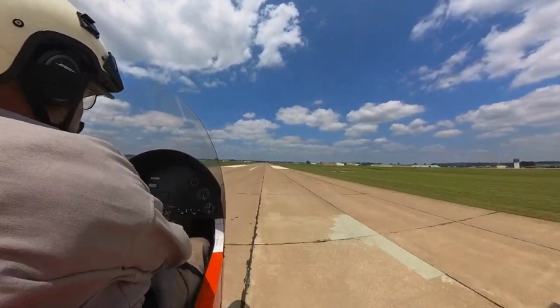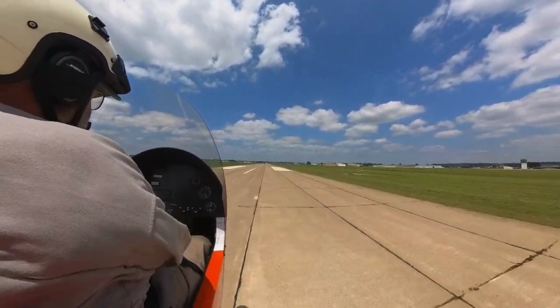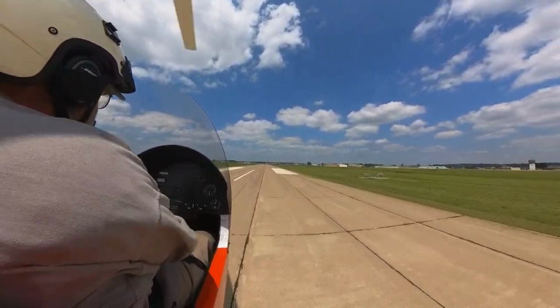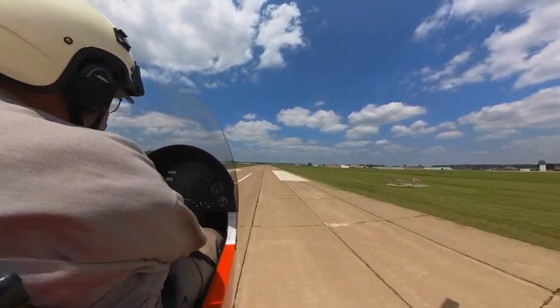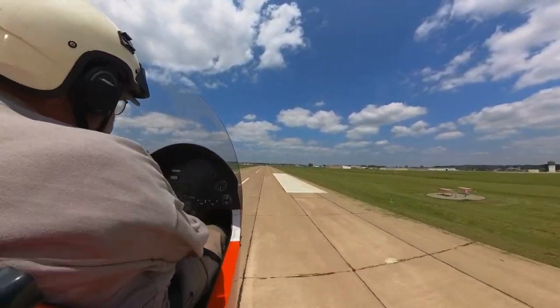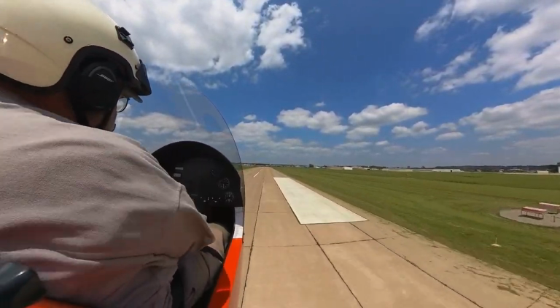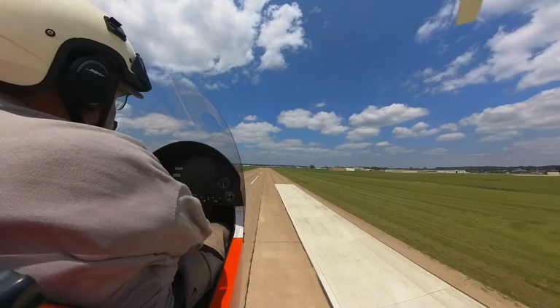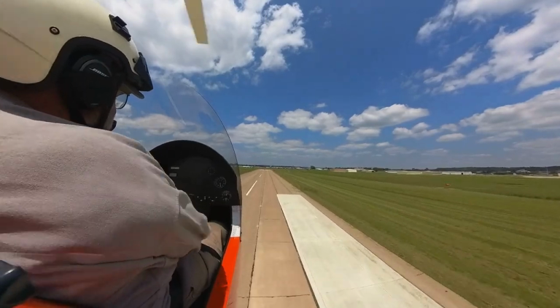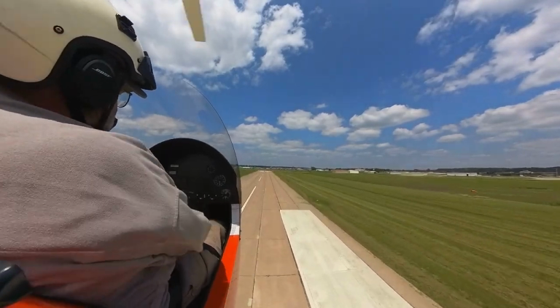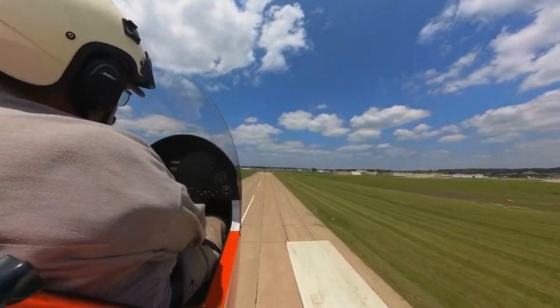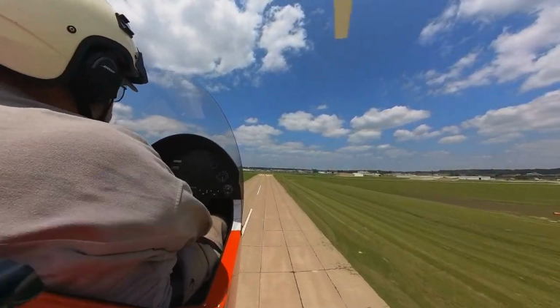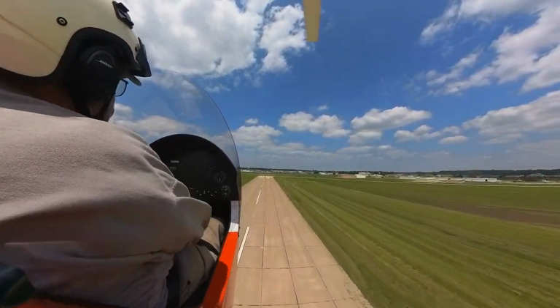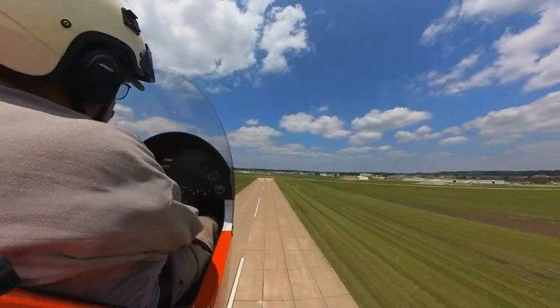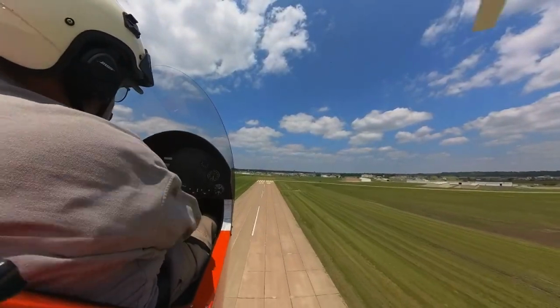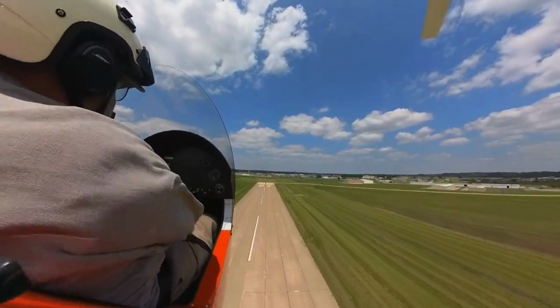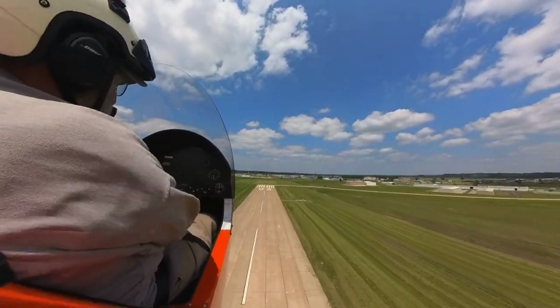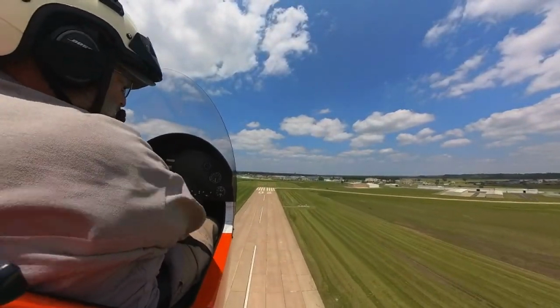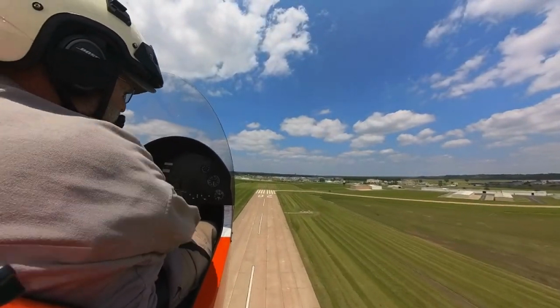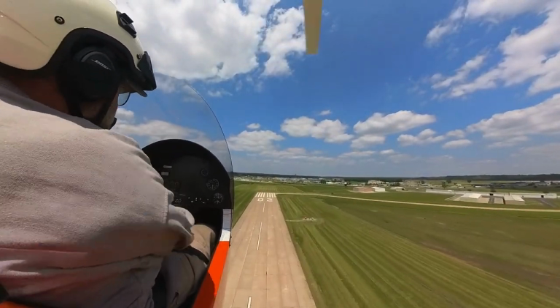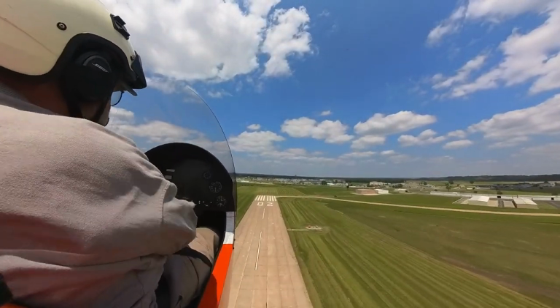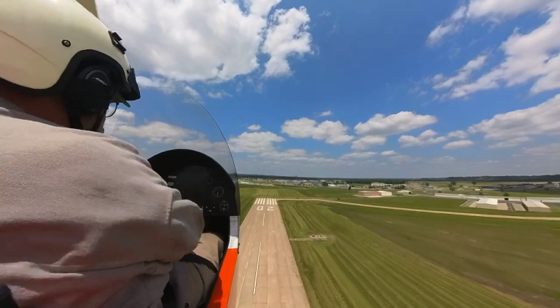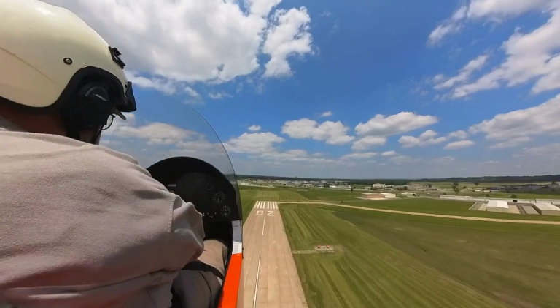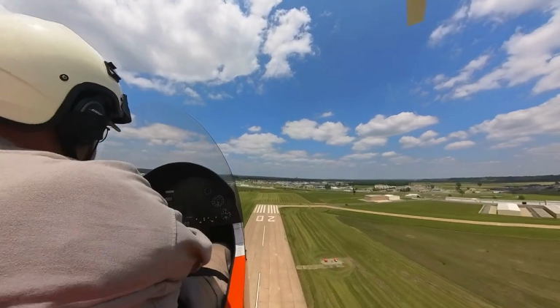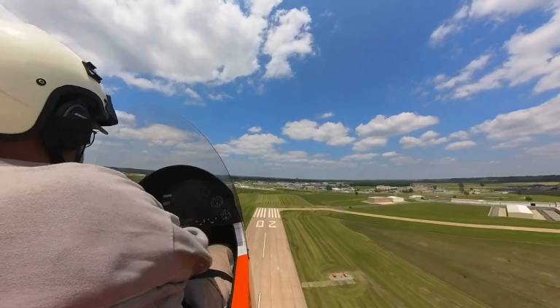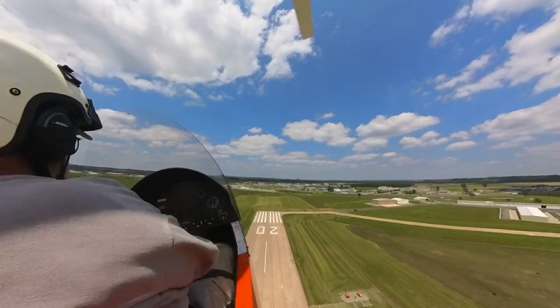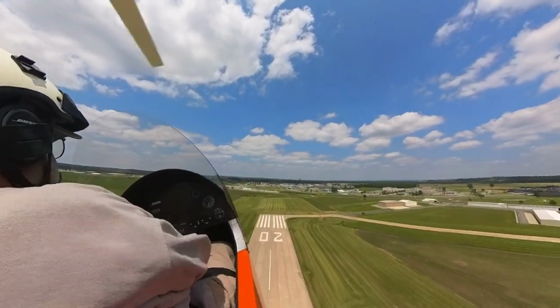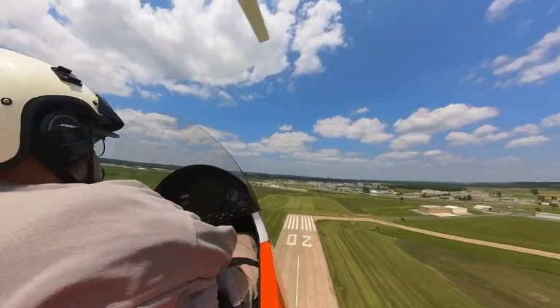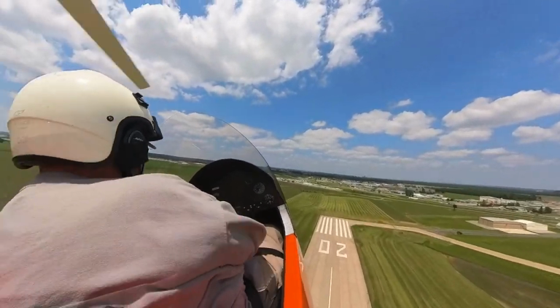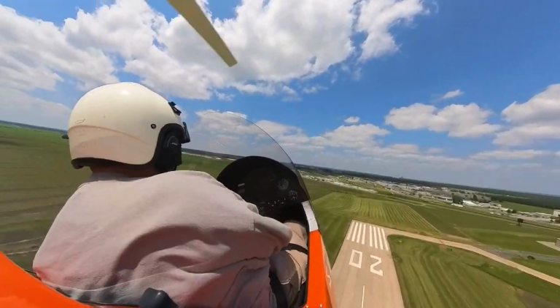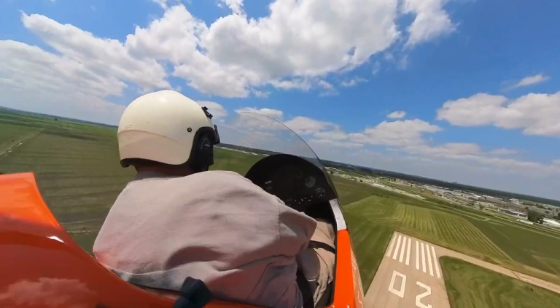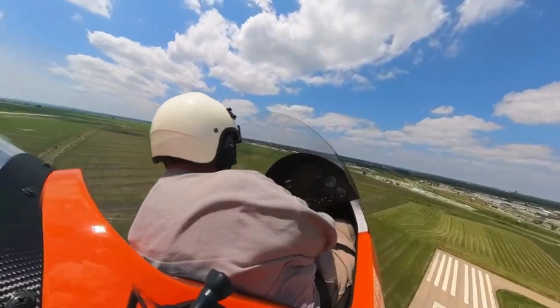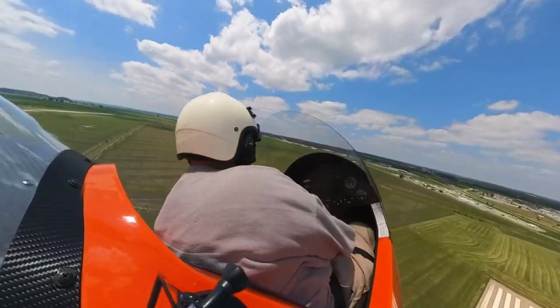Climbing out at 65. Now if the engine went right now, I've got plenty of room to land — I just pitch my nose down and land. Now I'm going to show you guys what happens if you're of the paranoid type like me.